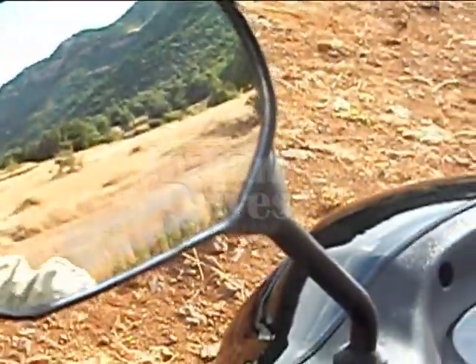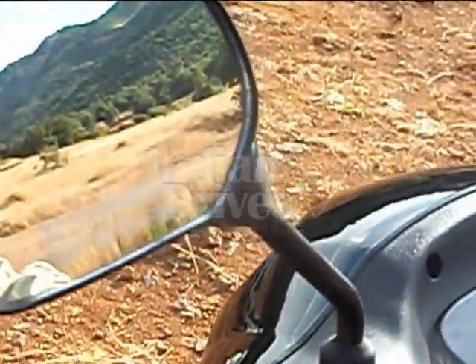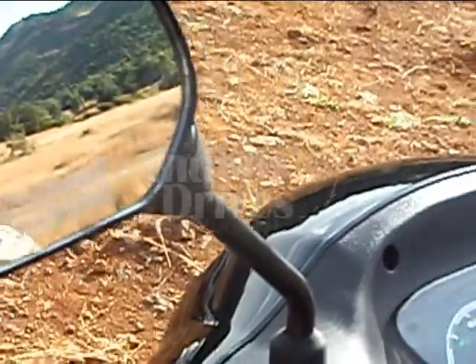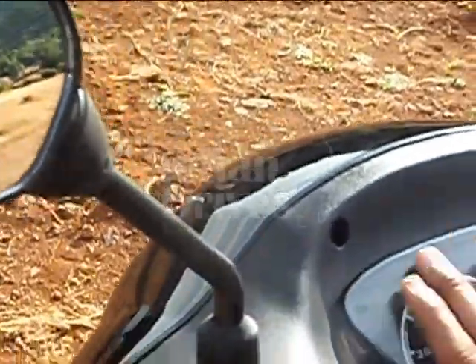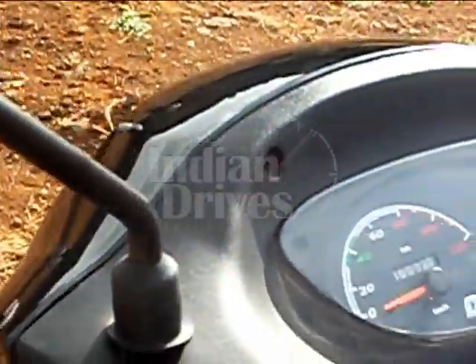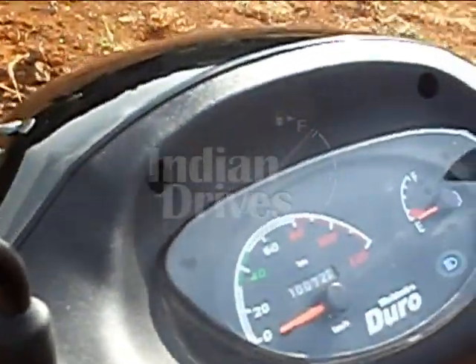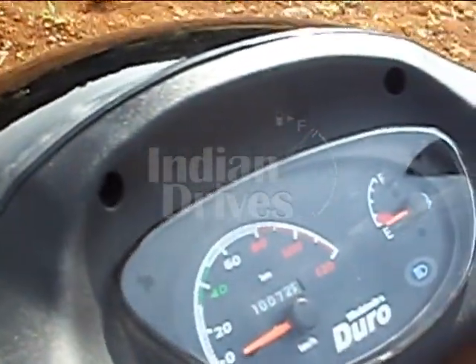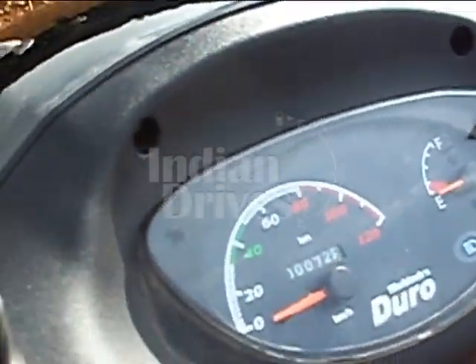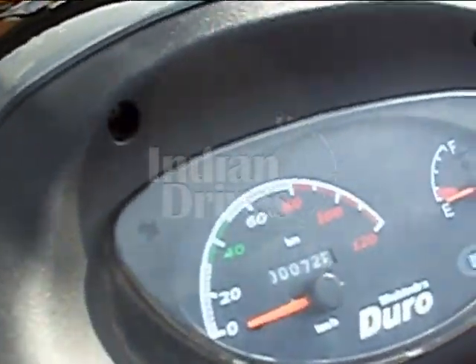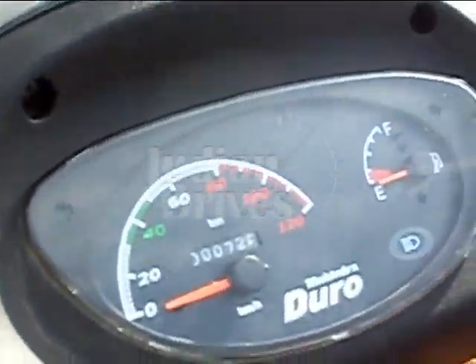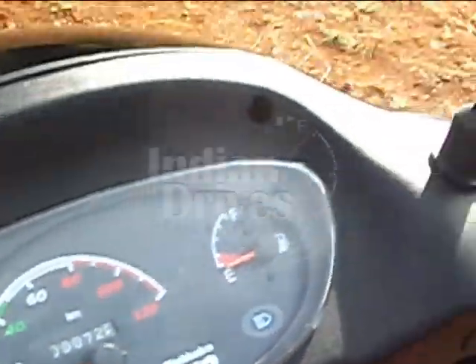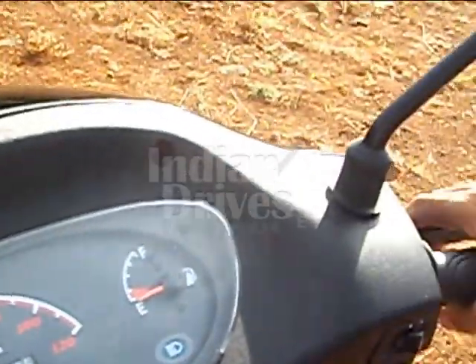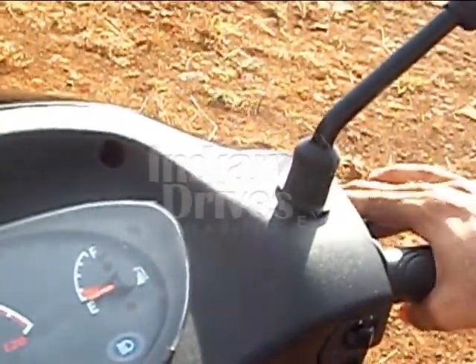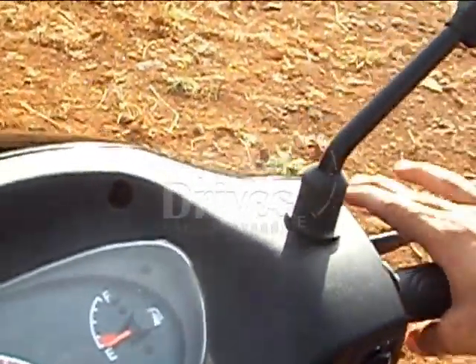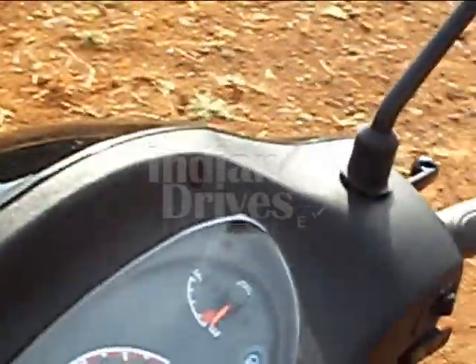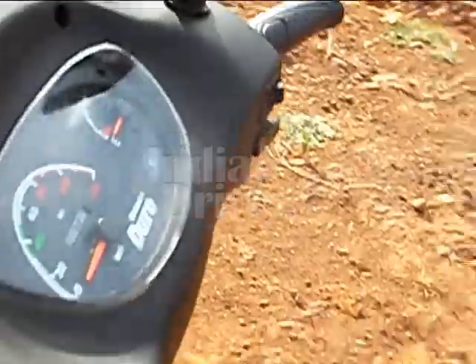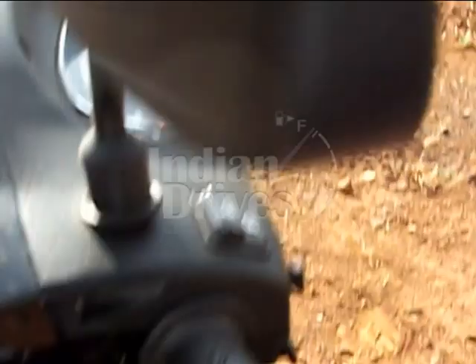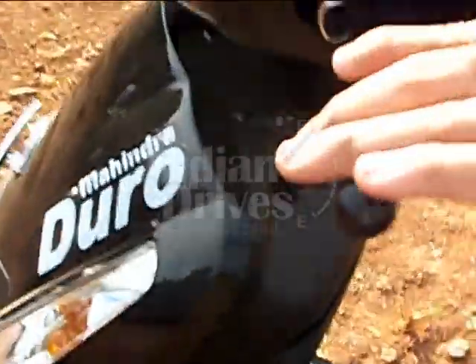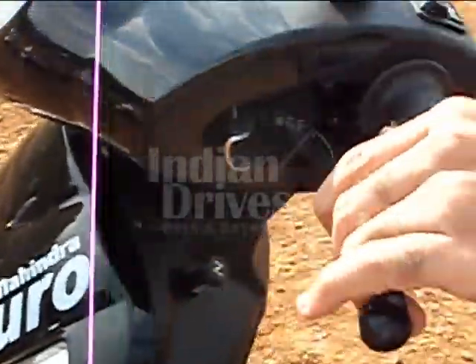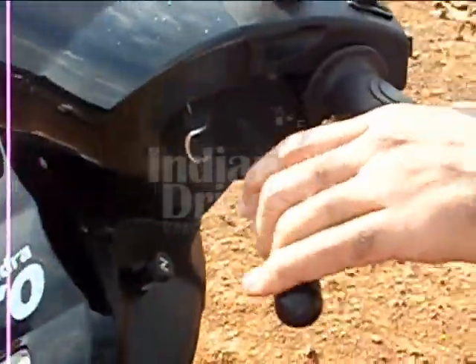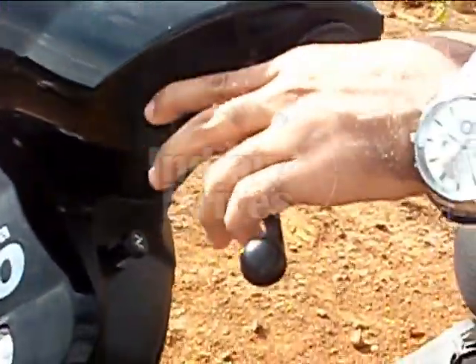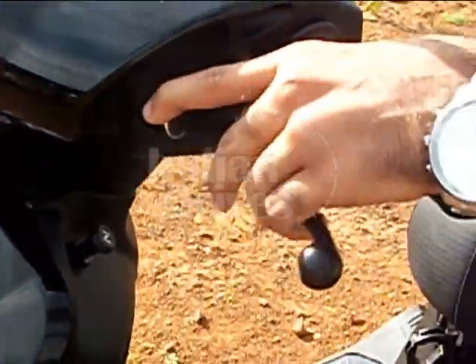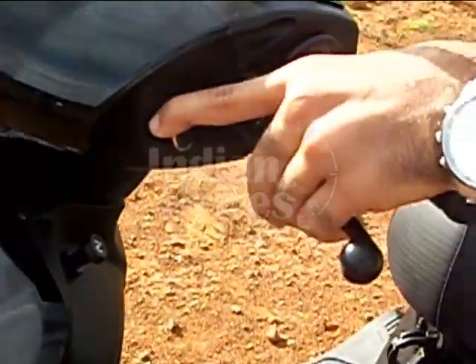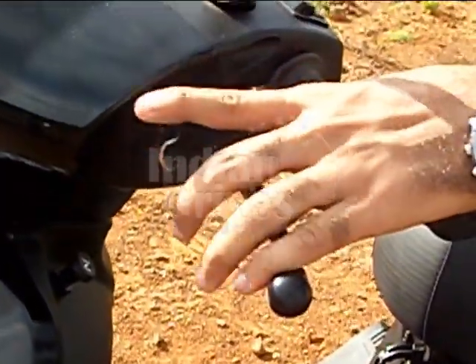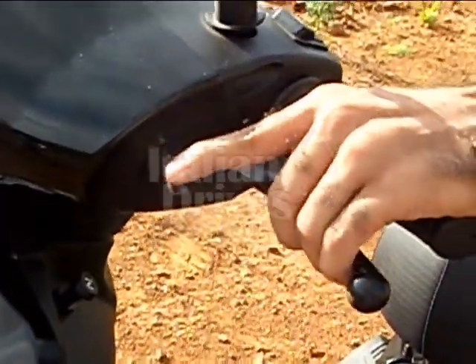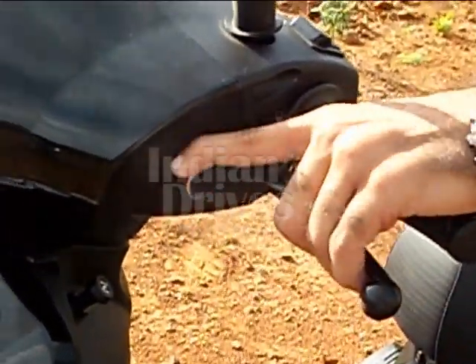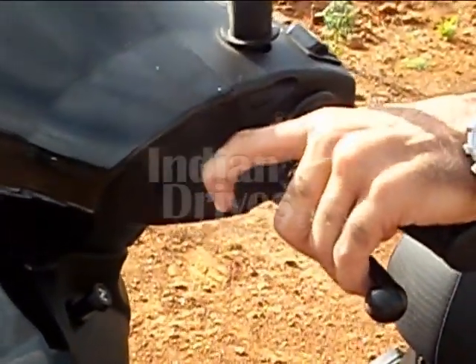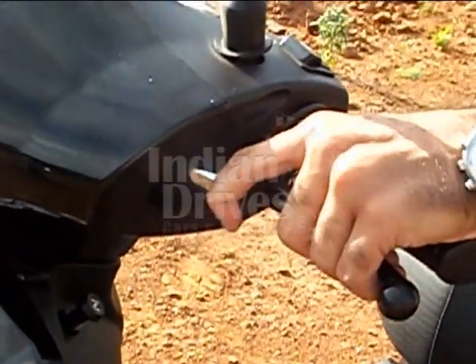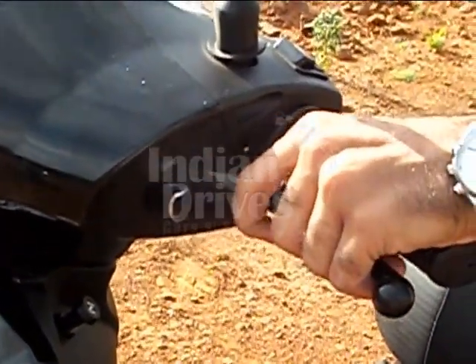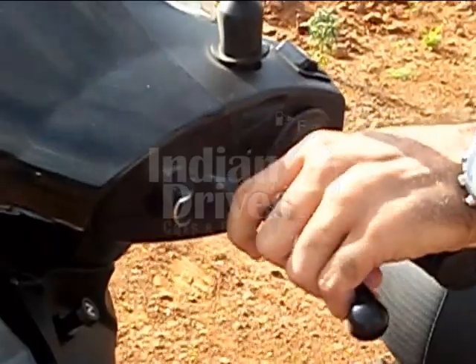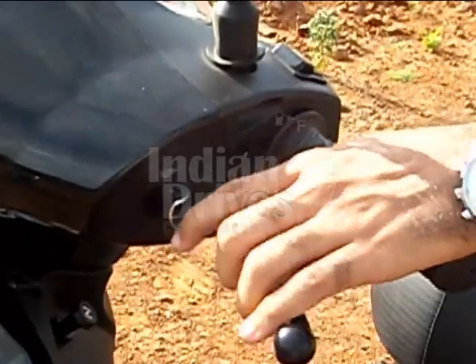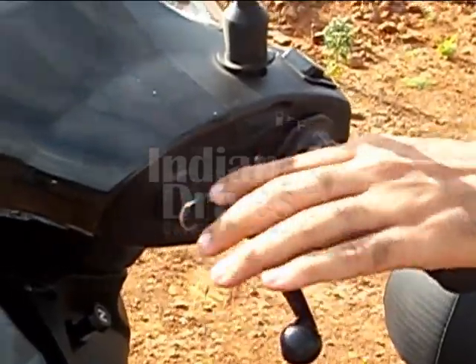The speedometer has also been redesigned with a comfortable handlebar. It also features an all new brake lever which is not commonly found in most scooters in India.